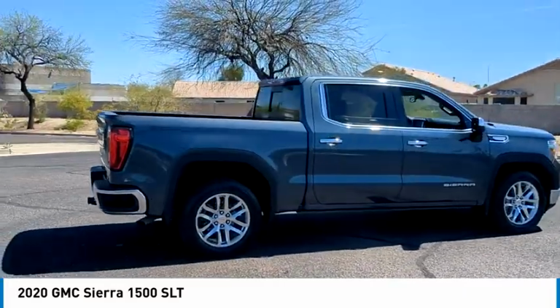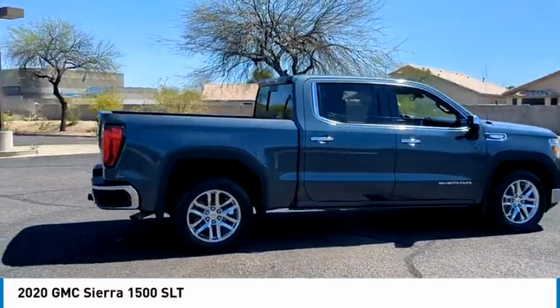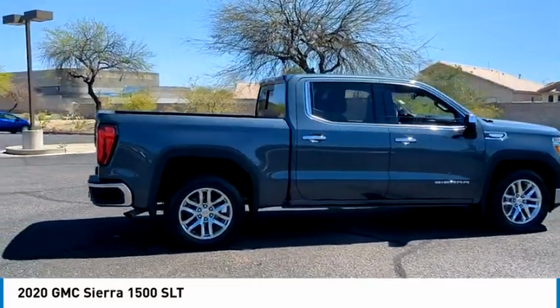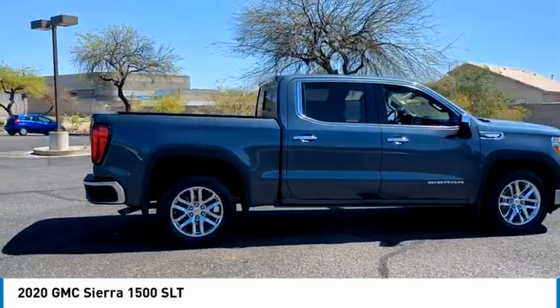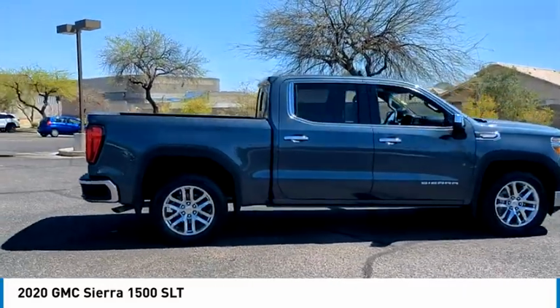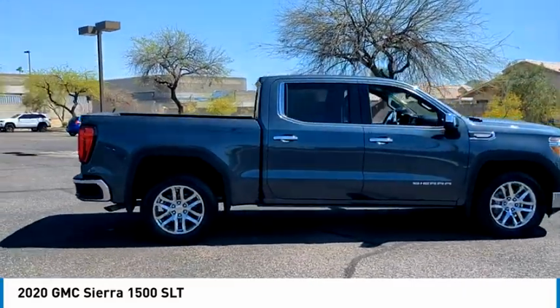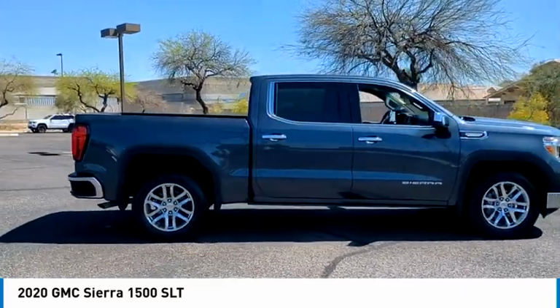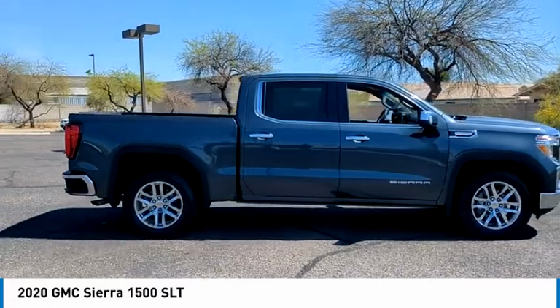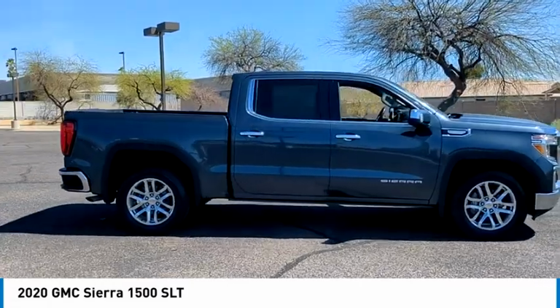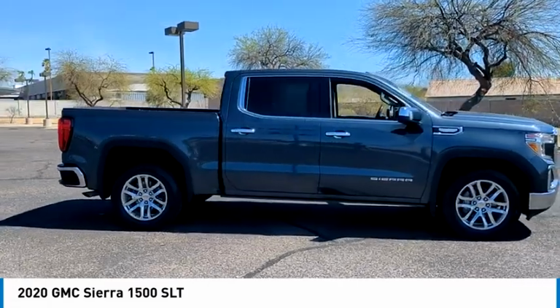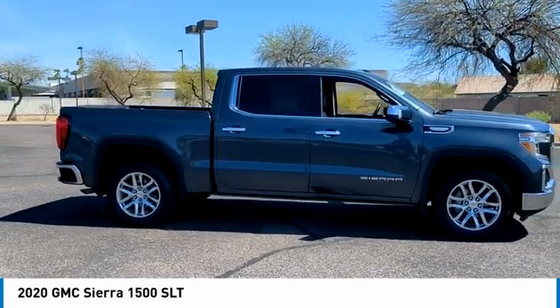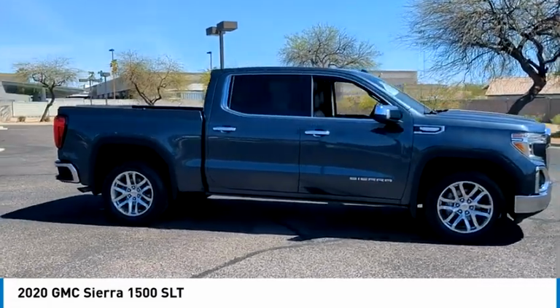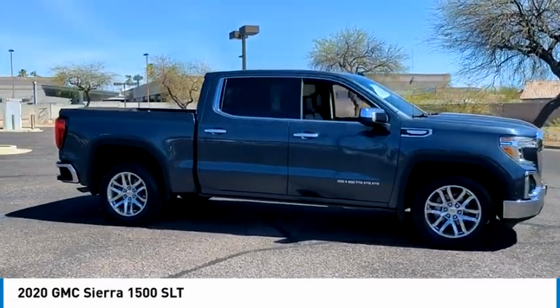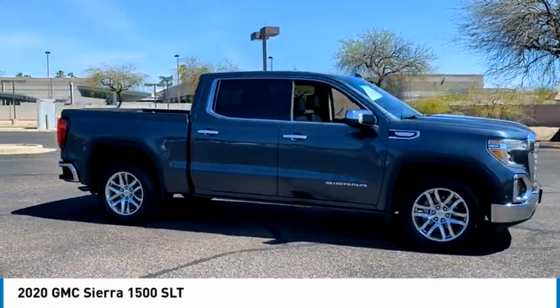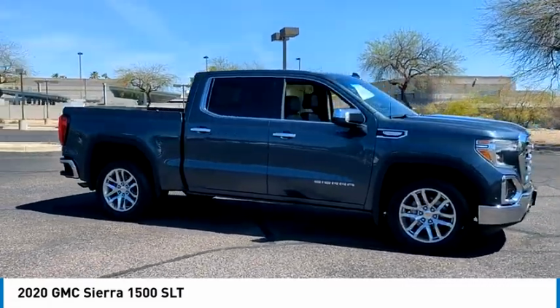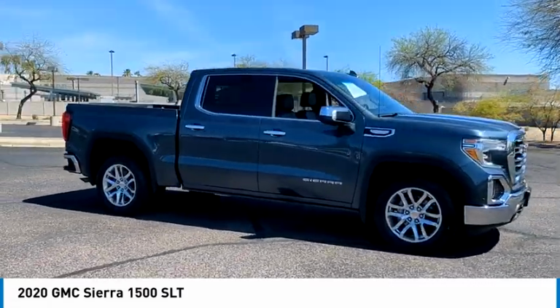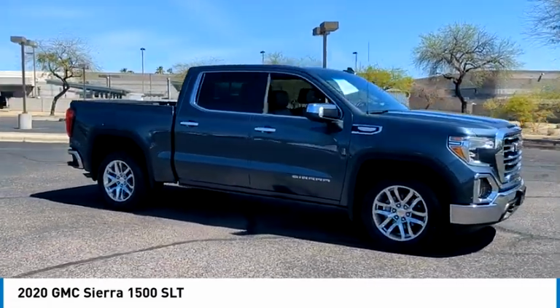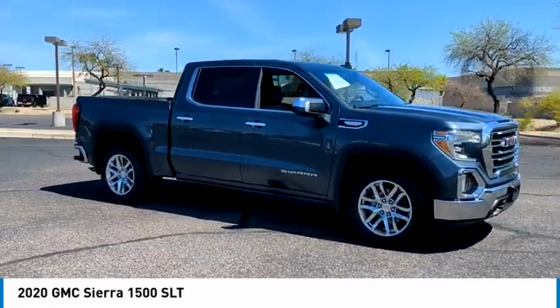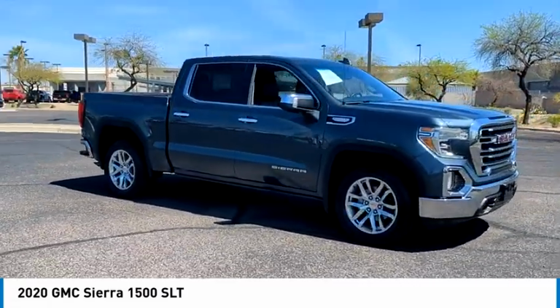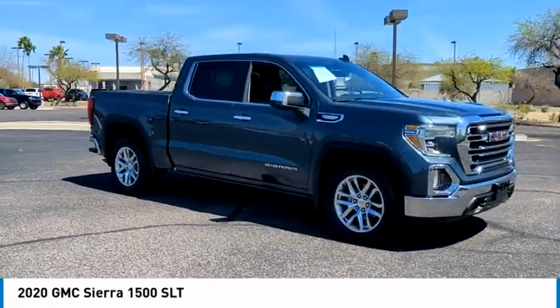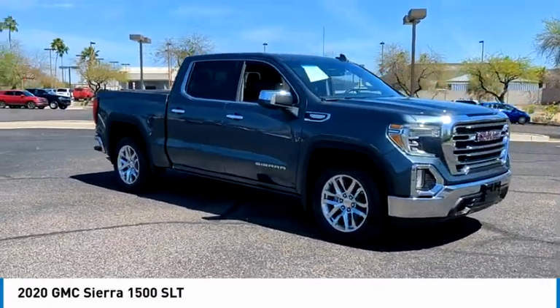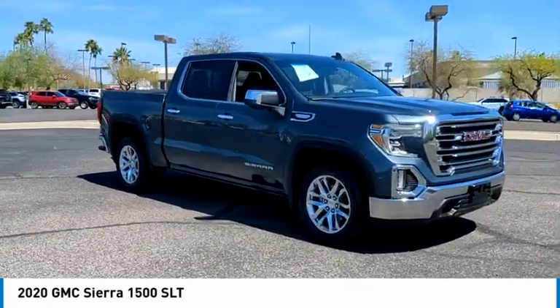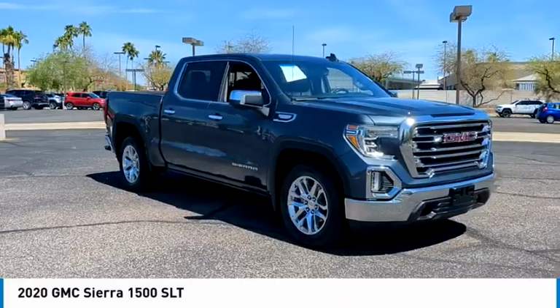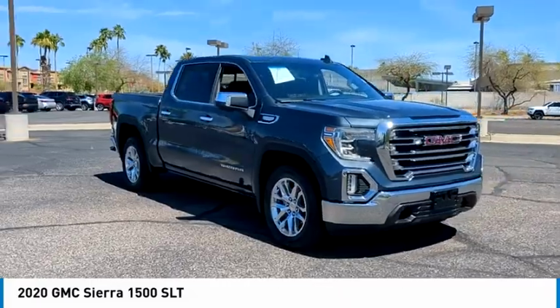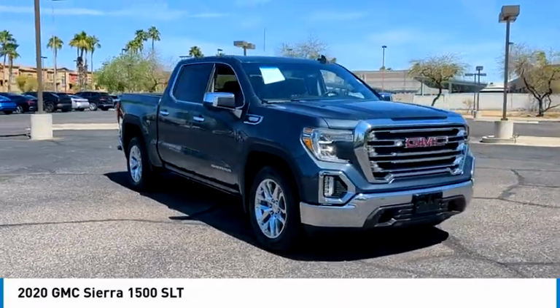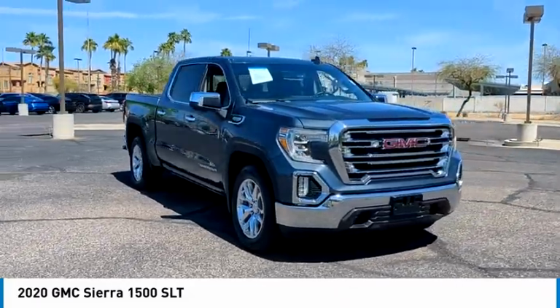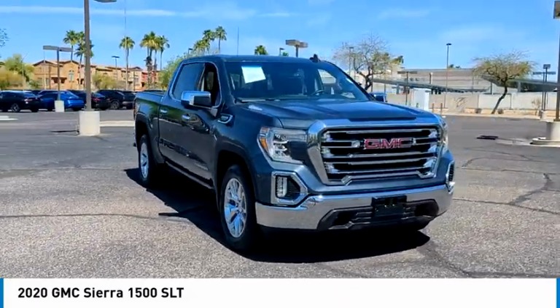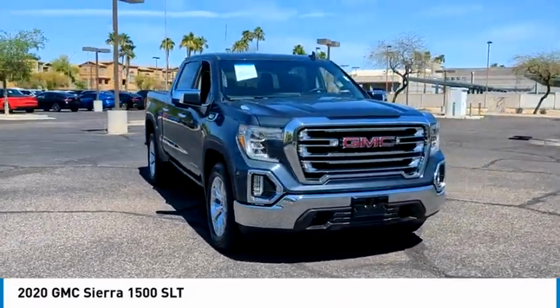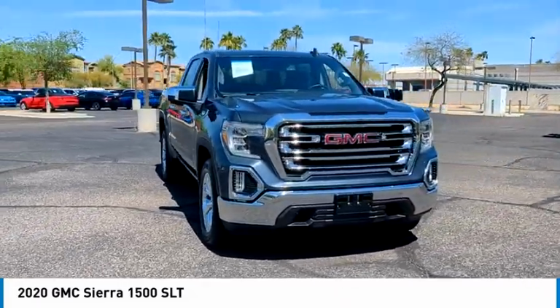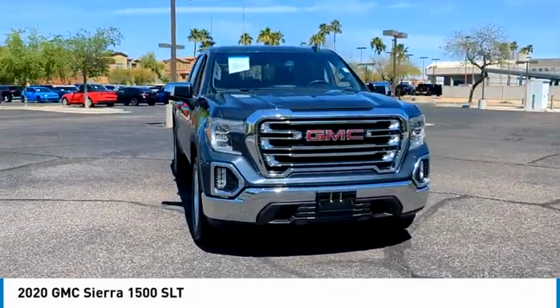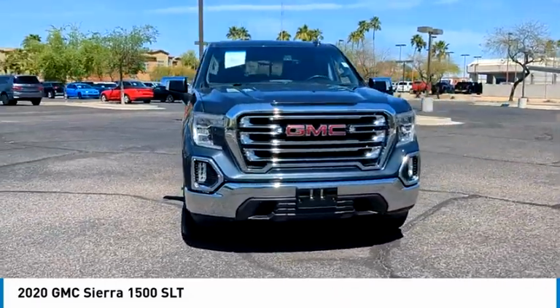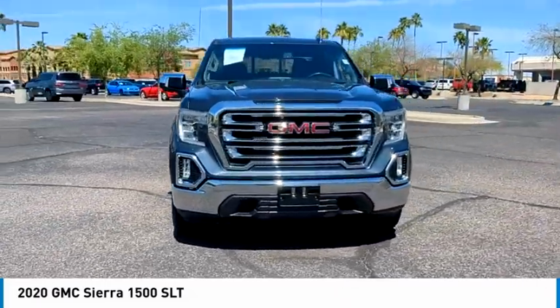Power and advanced technology can both be found in this fantastic truck. This vehicle has less than 65,000 miles. Here are some of this vehicle's great options.